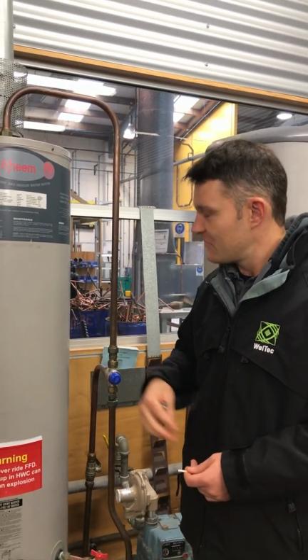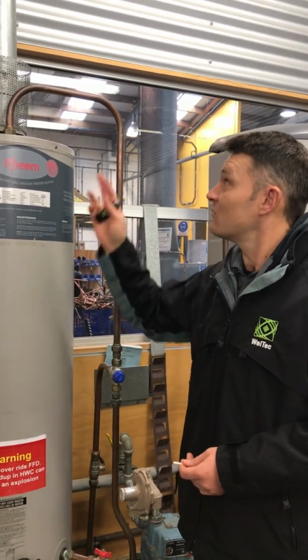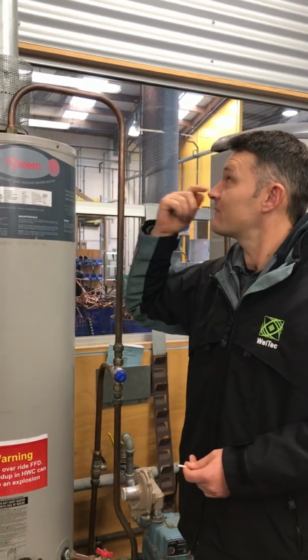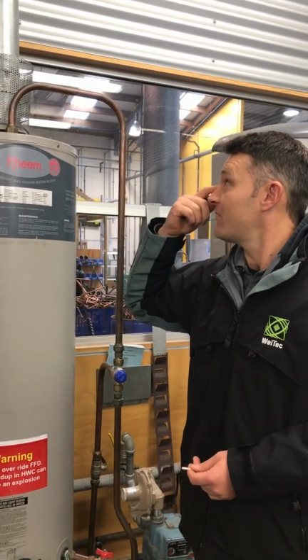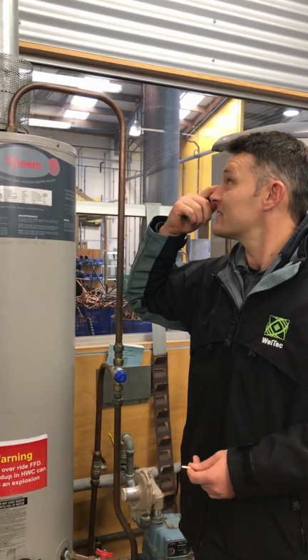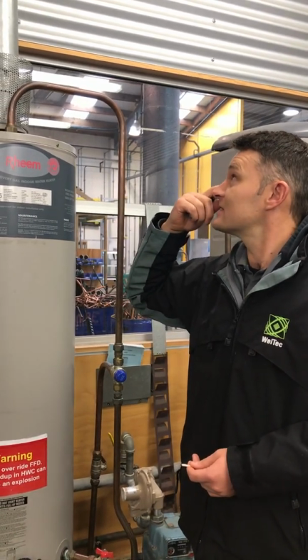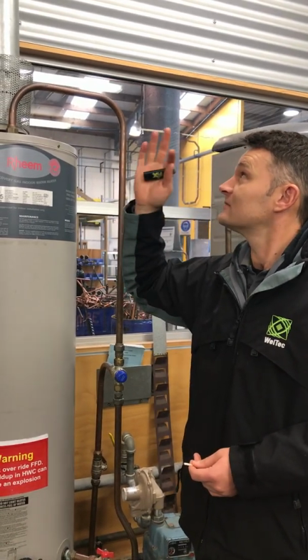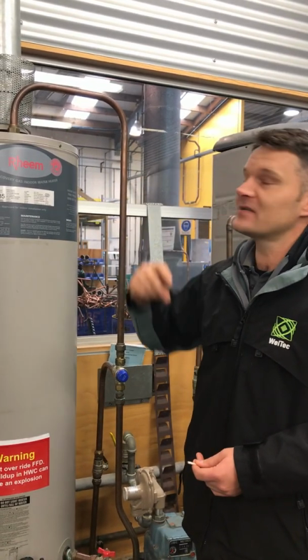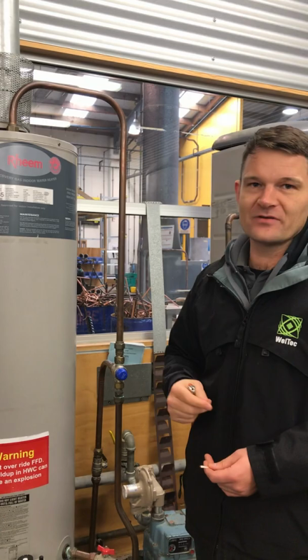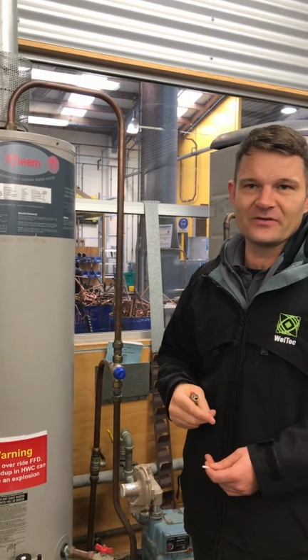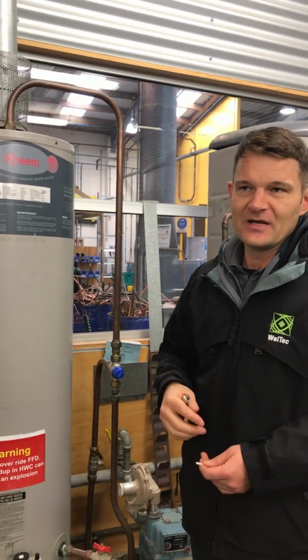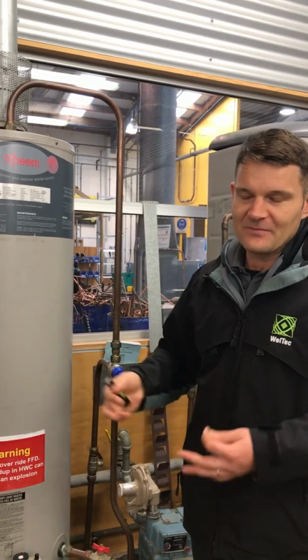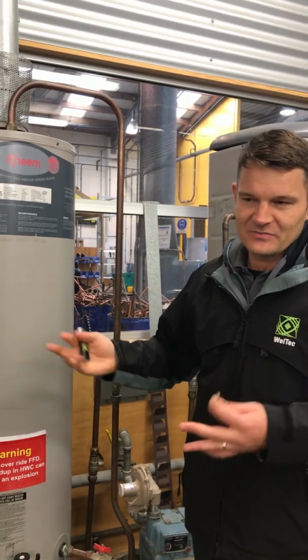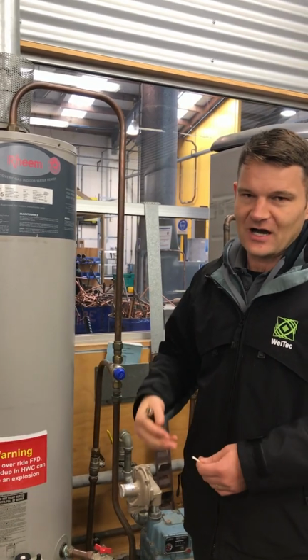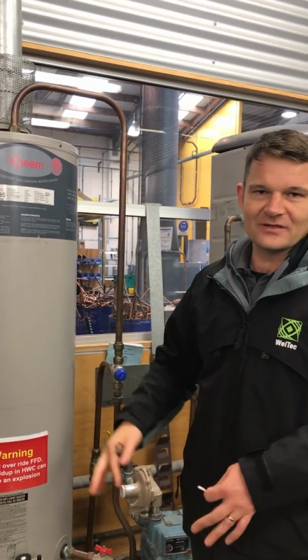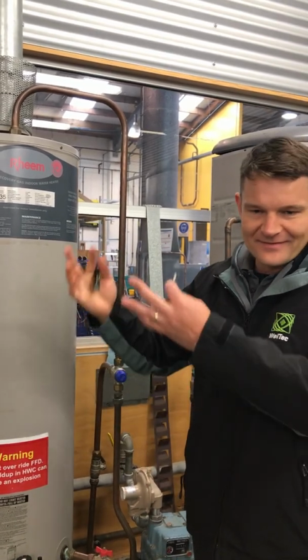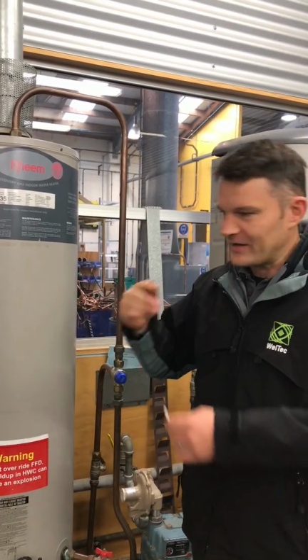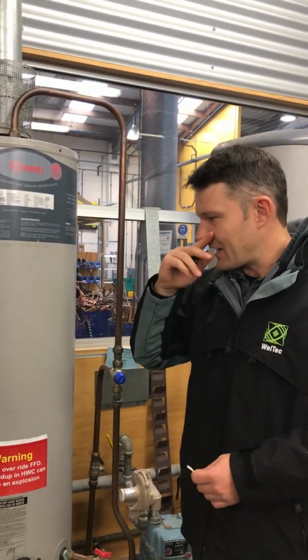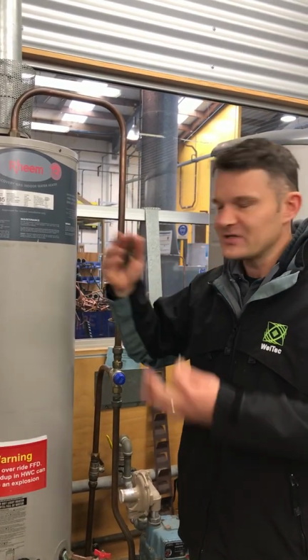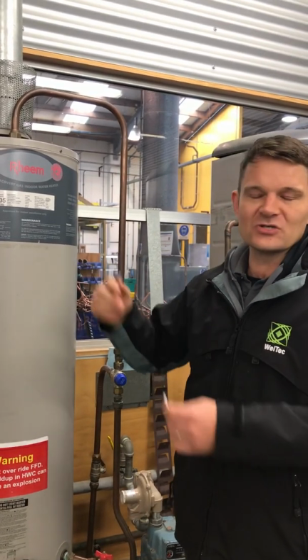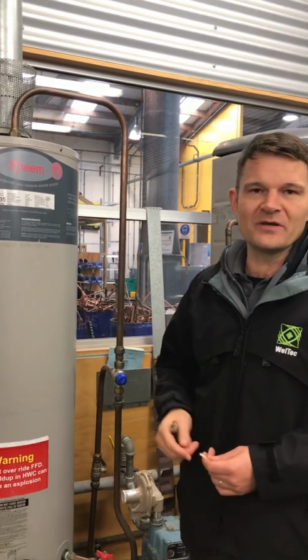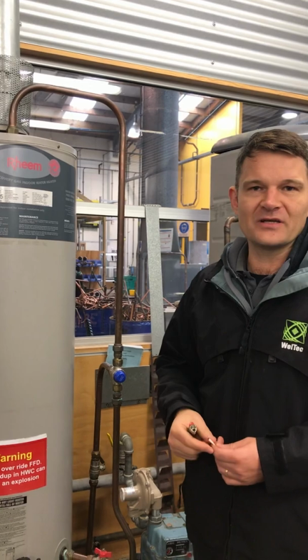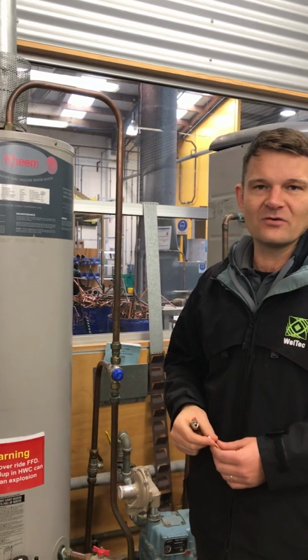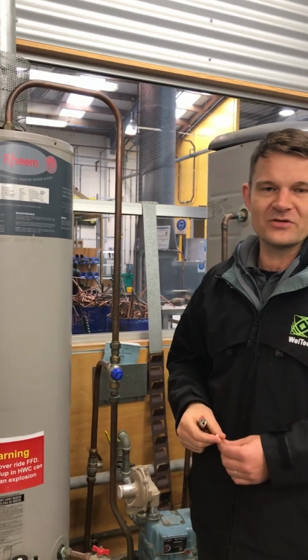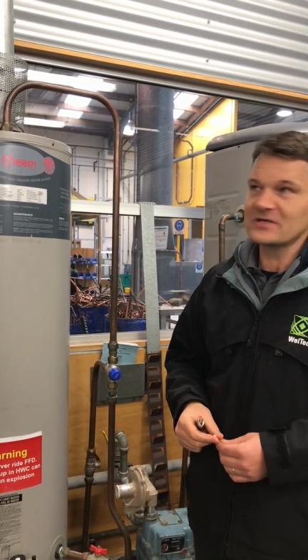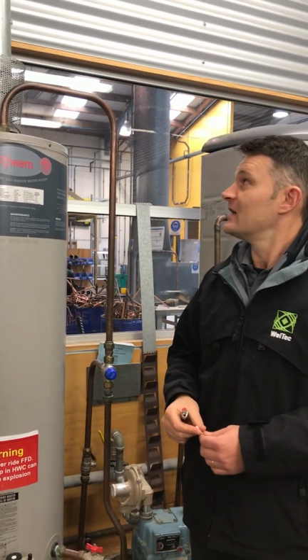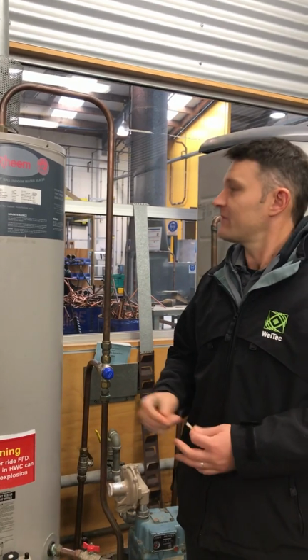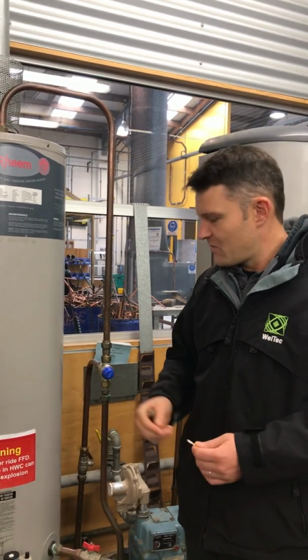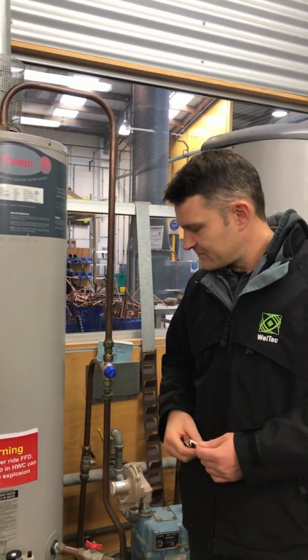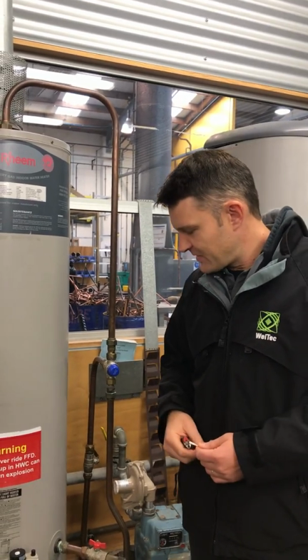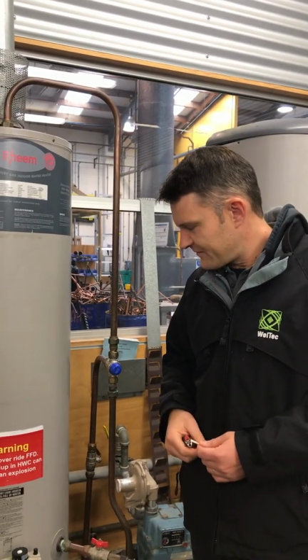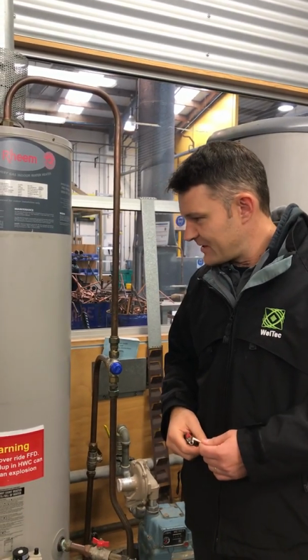We've let it warm up for about five minutes to raise the temperature of the flue, because when it's cold the hot air going up can potentially stall a bit against the cold surface. So we've let it warm up — it's been running for about five minutes.